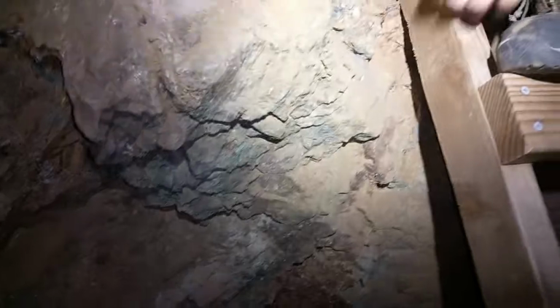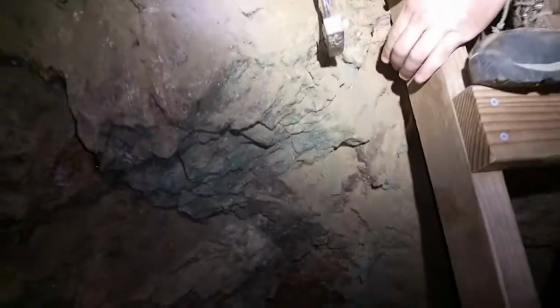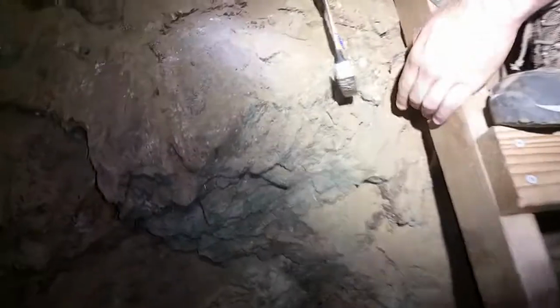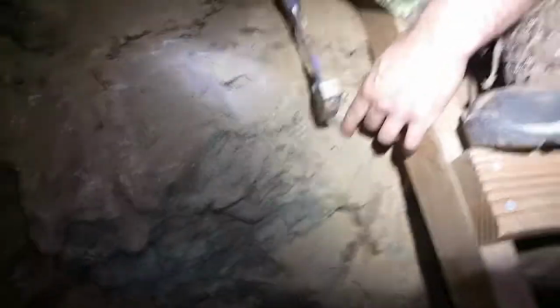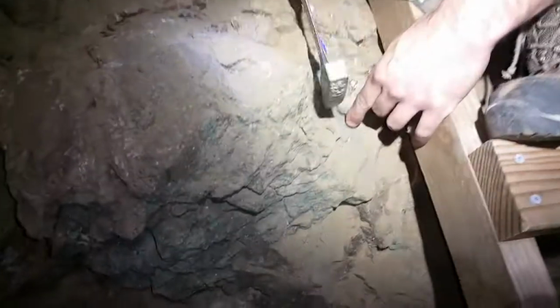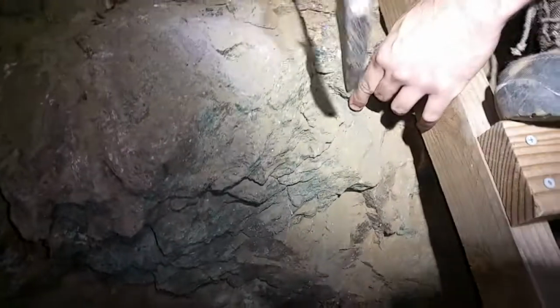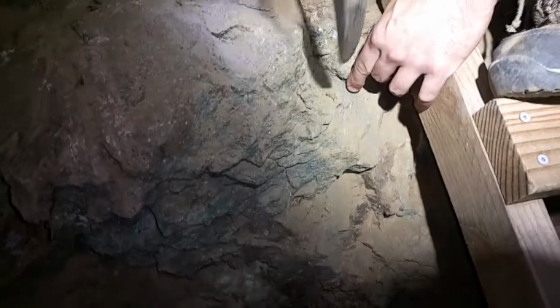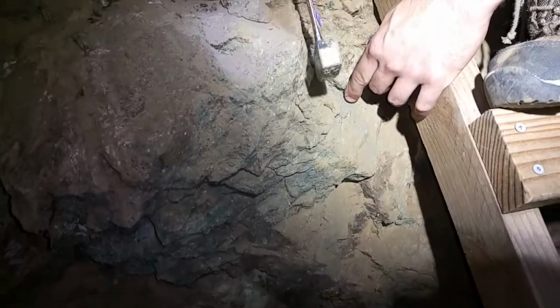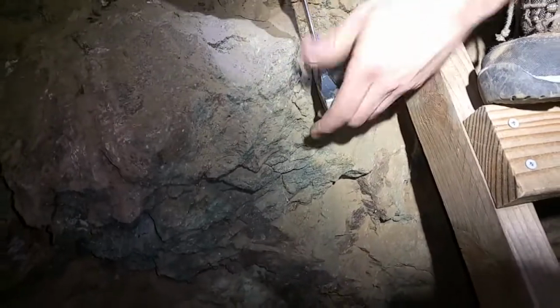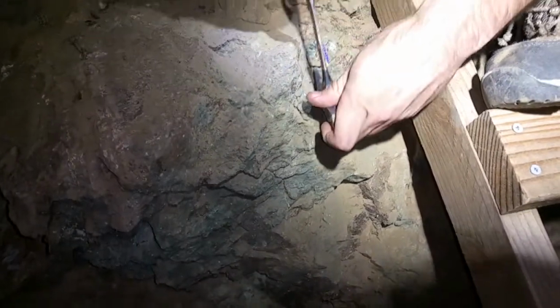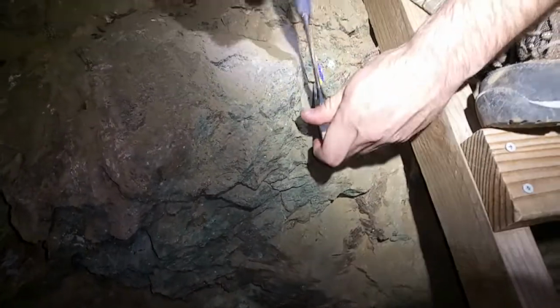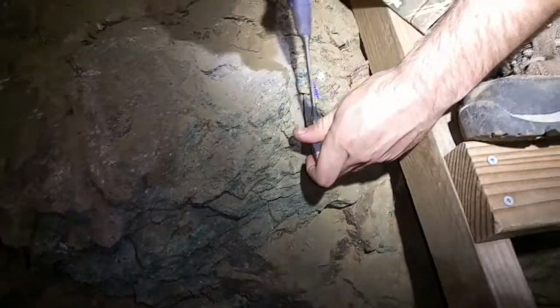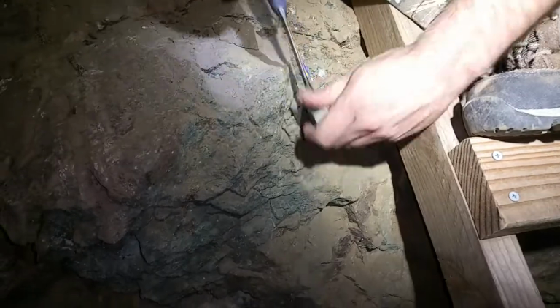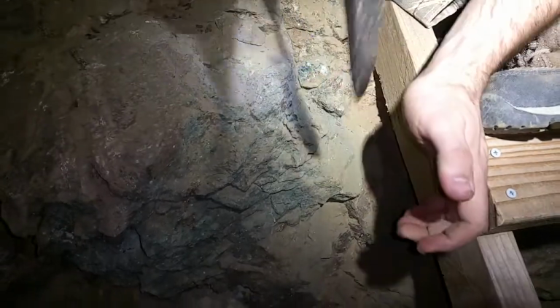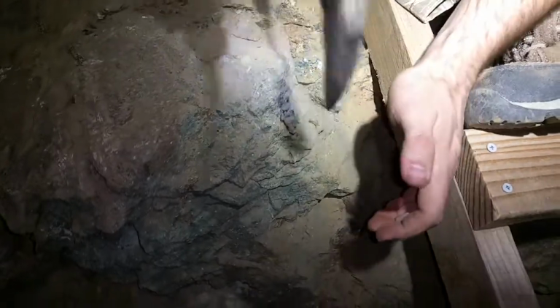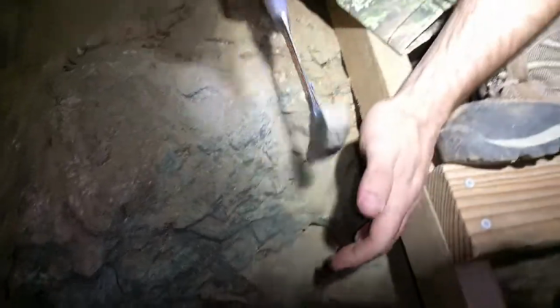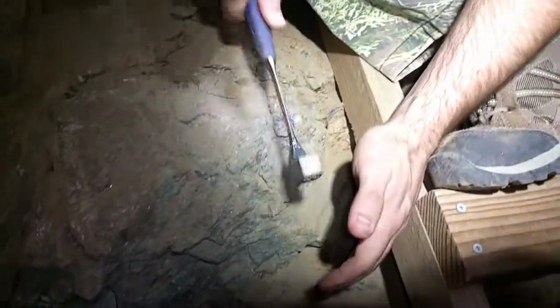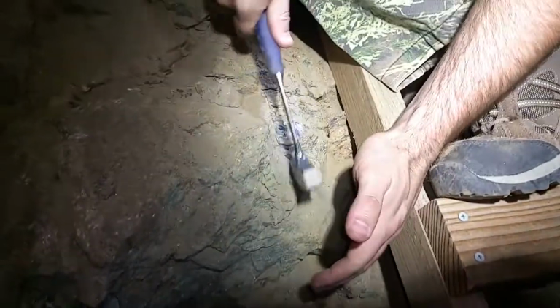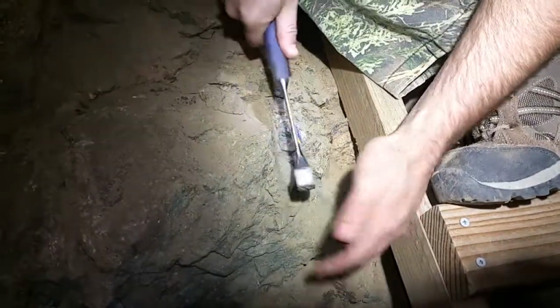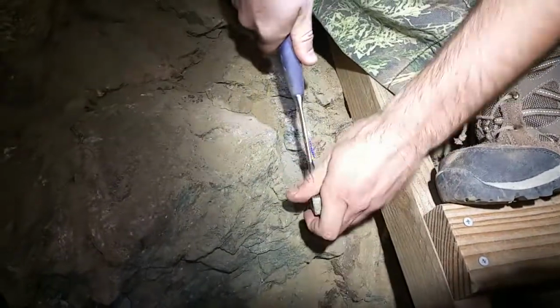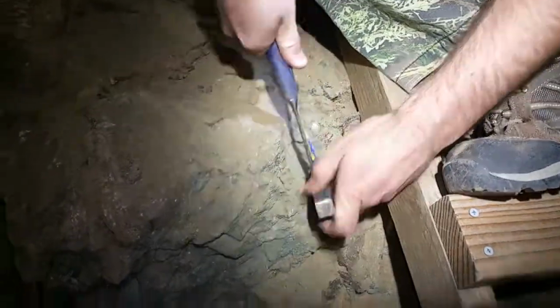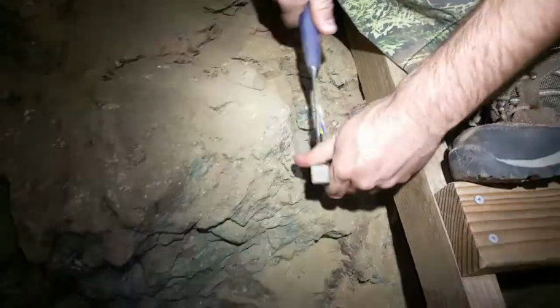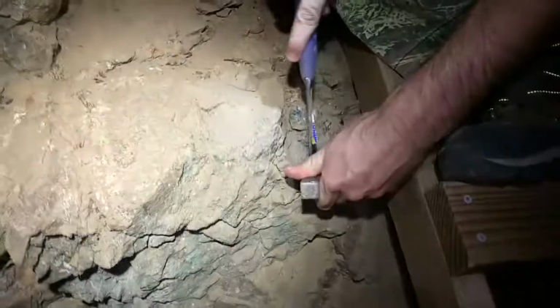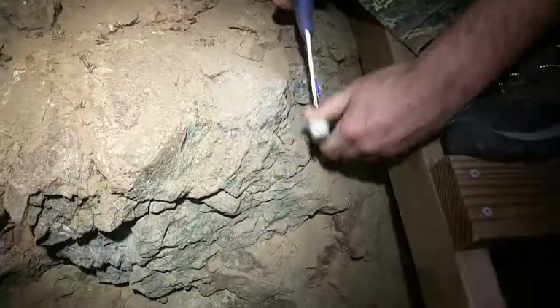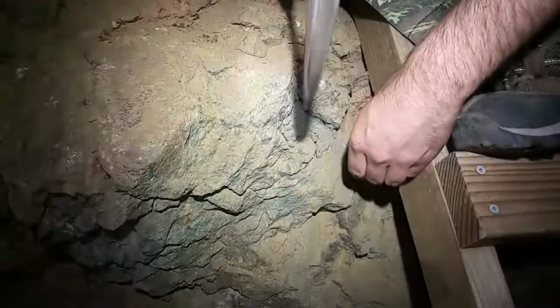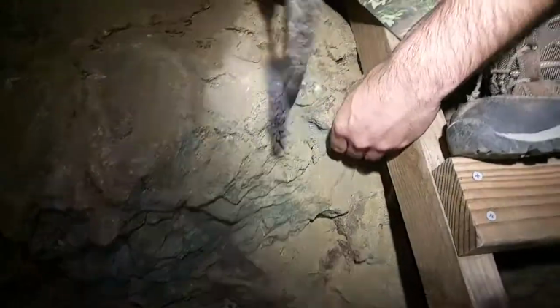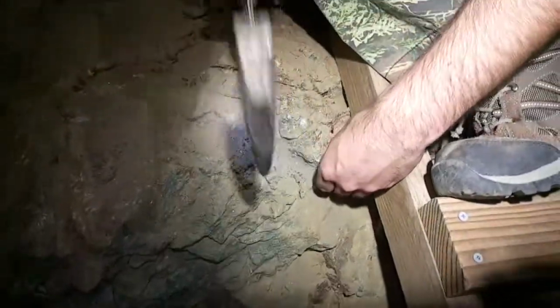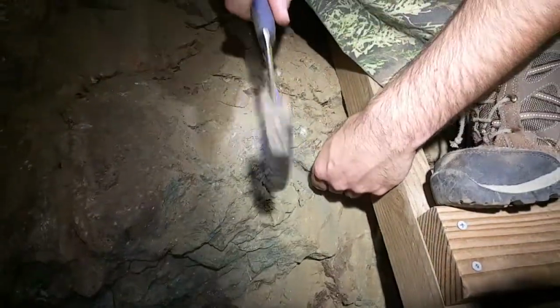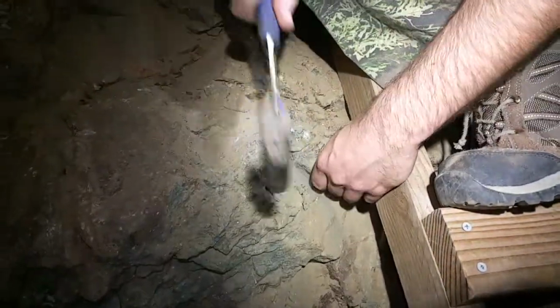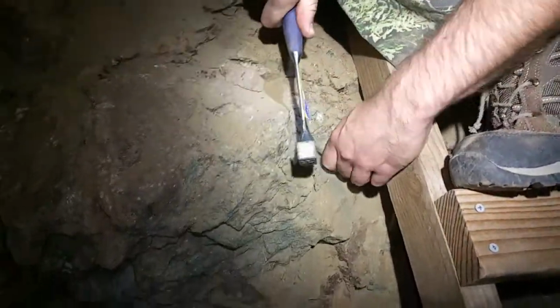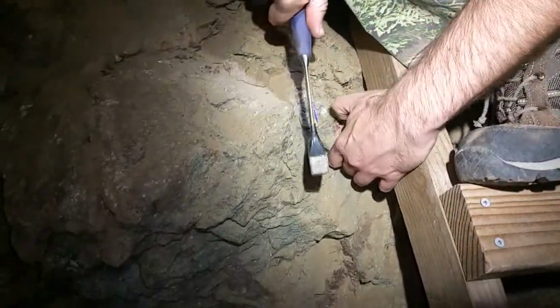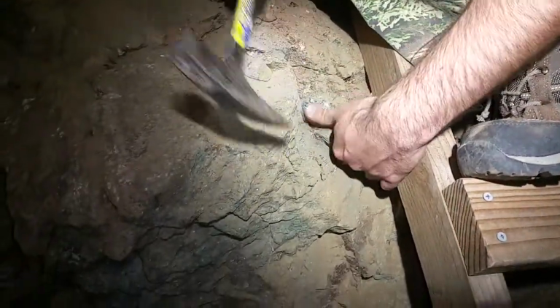We're down on the winds of the mine, Green Mountain, playing with some of the rhyolite country rock that we thought was barren.